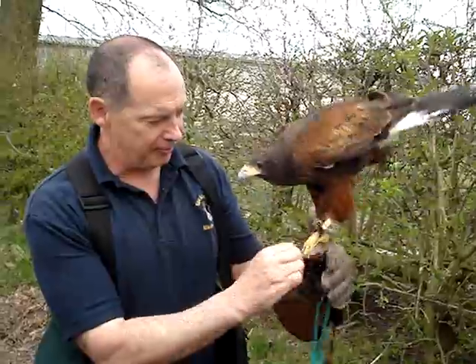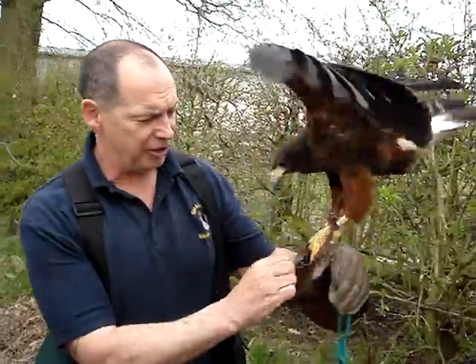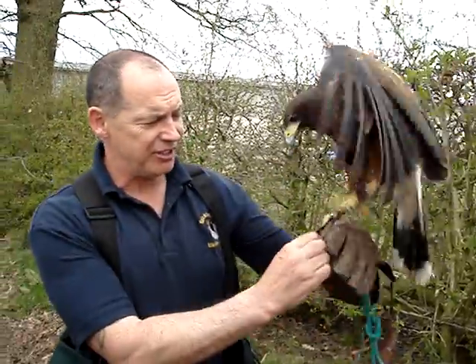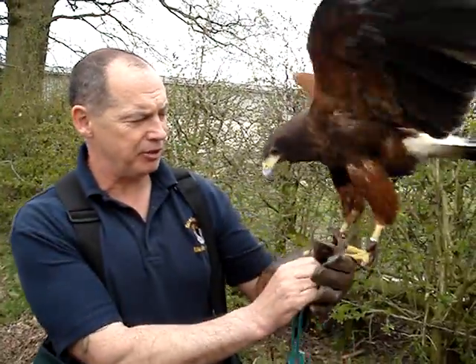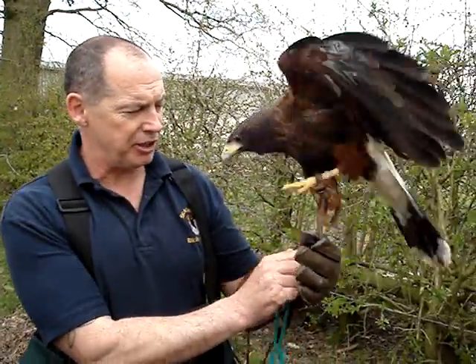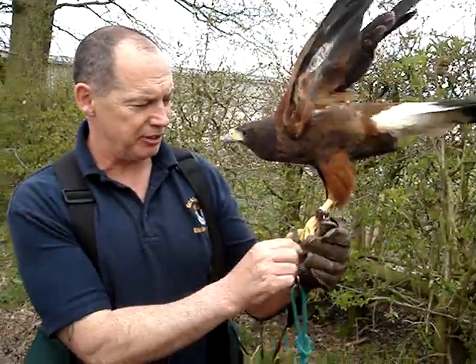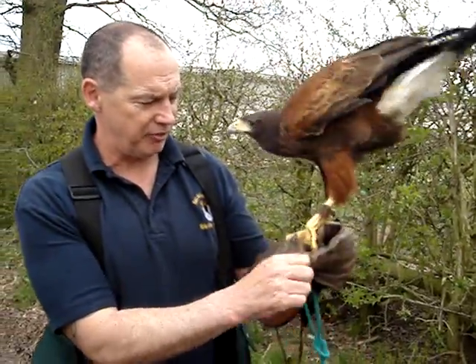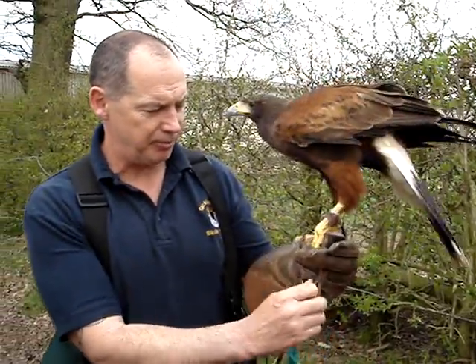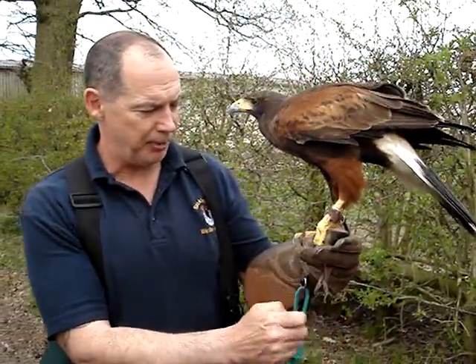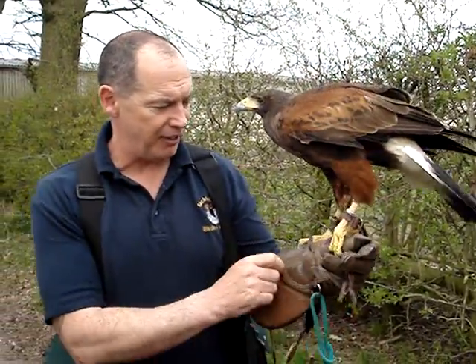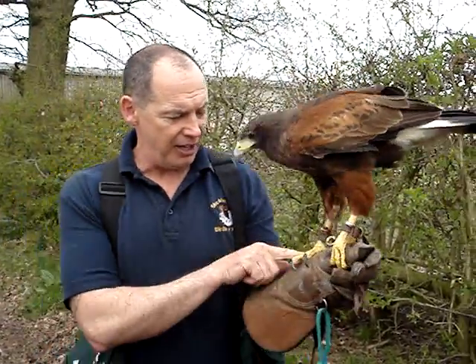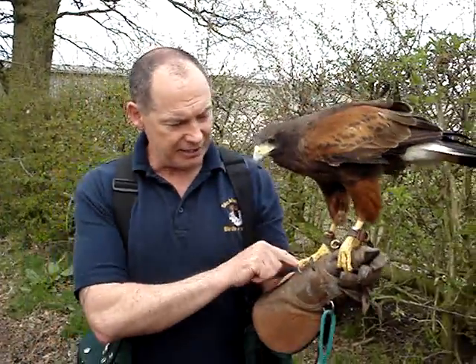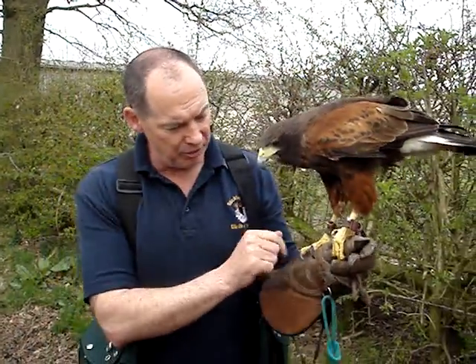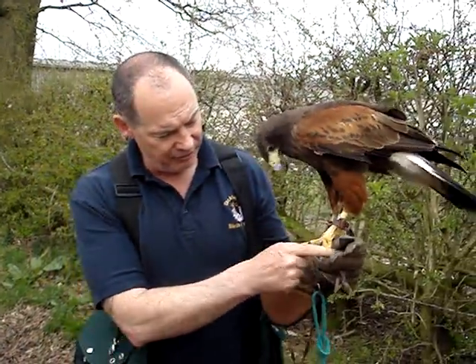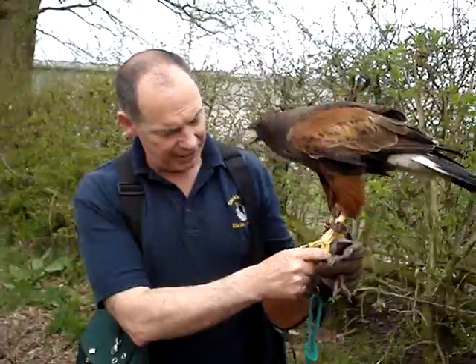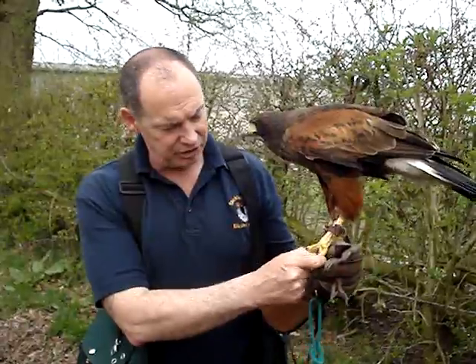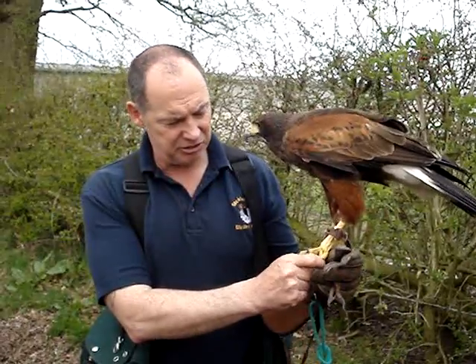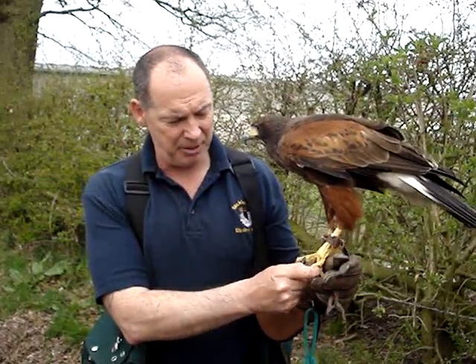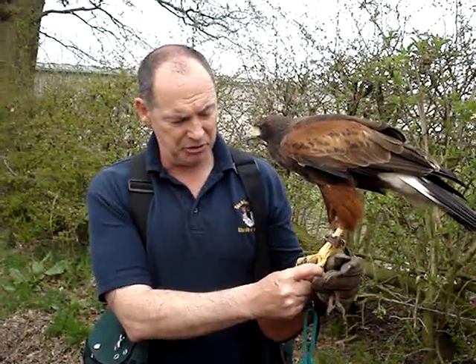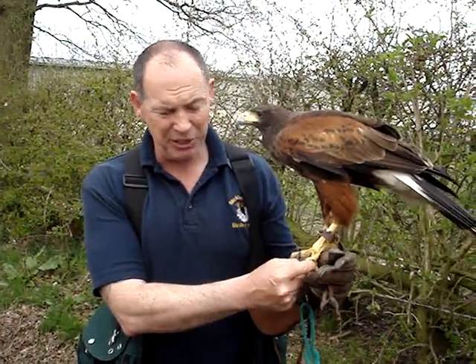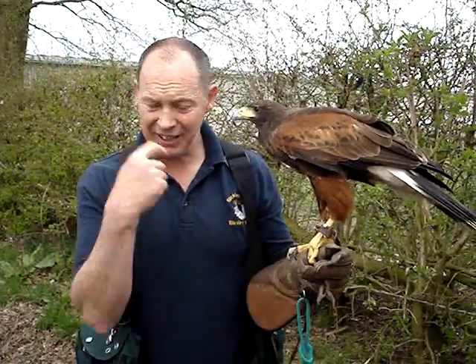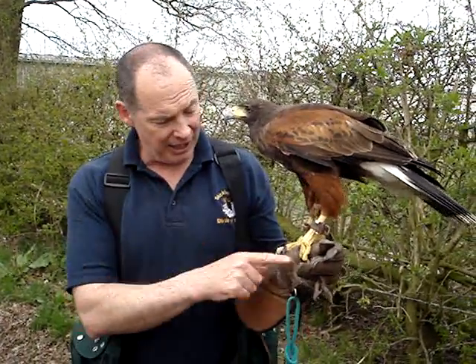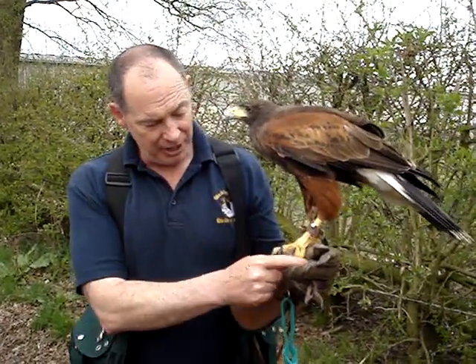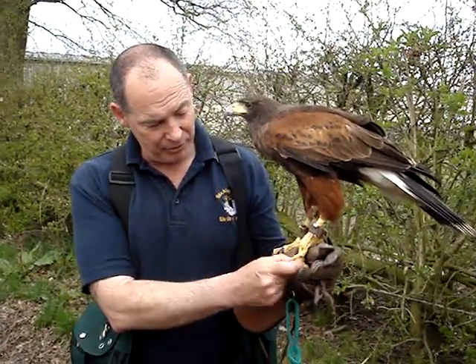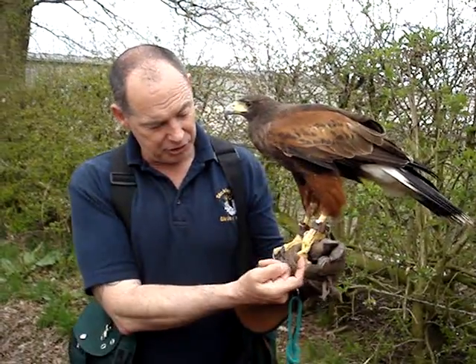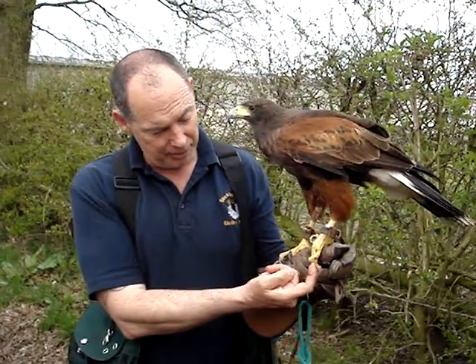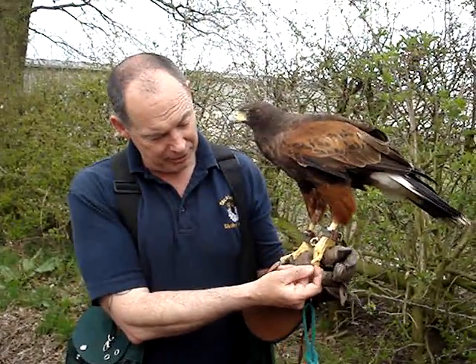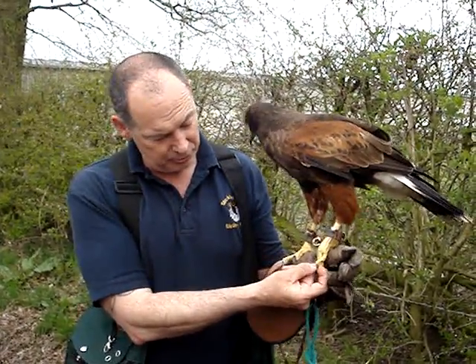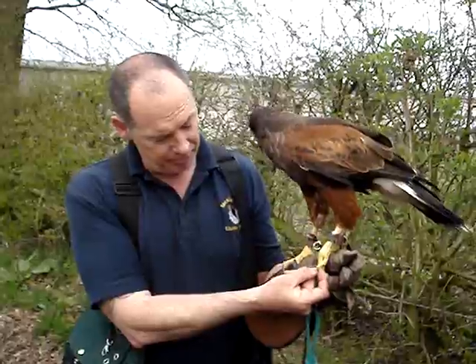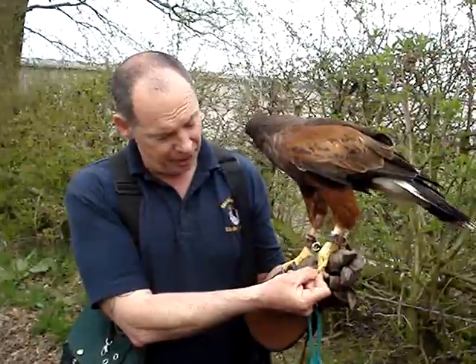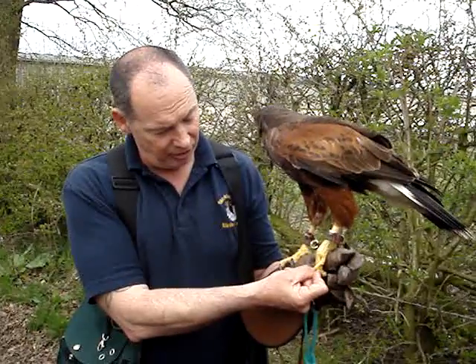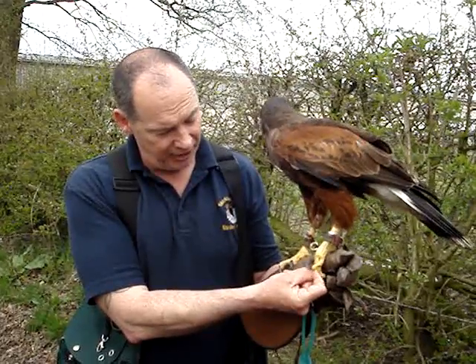The vet who treated her — he's a famous bird of prey vet — he said this won't even affect her at all. It's just used for a bit of perching or preening, and that one's just a stub. That's what she was born with. They normally are longer than that.